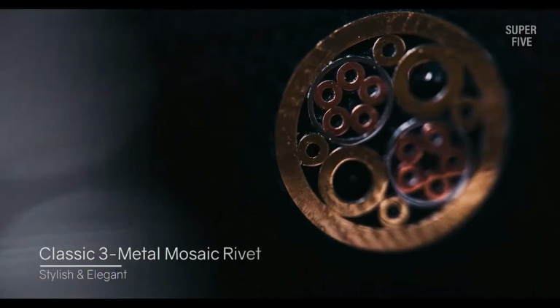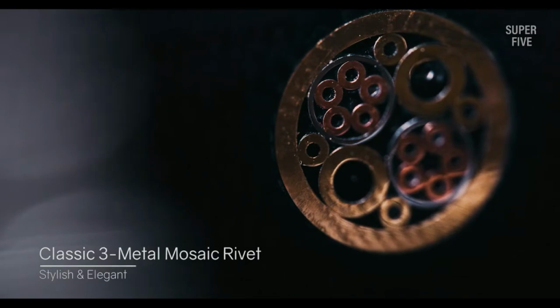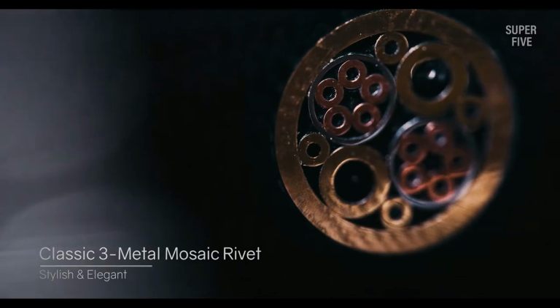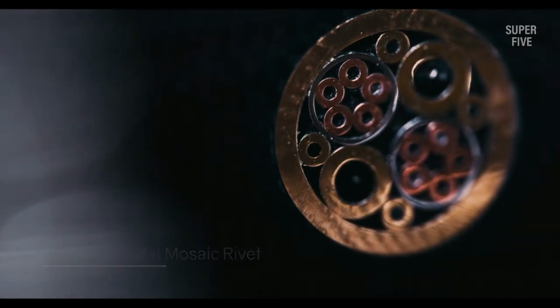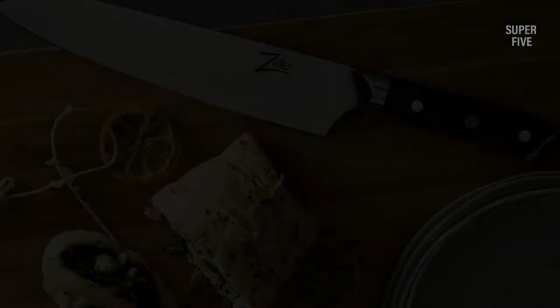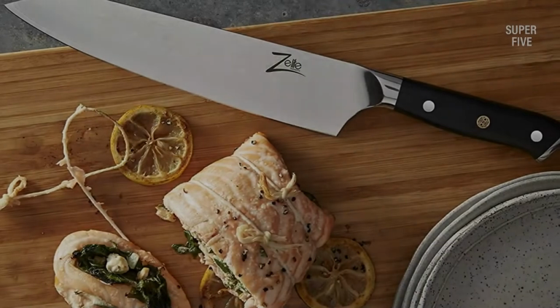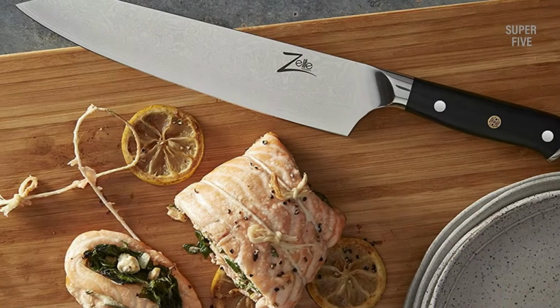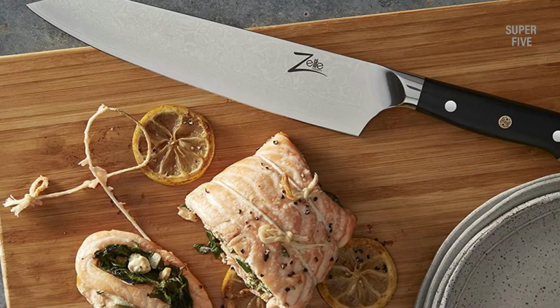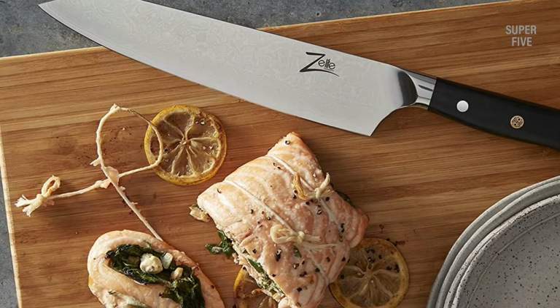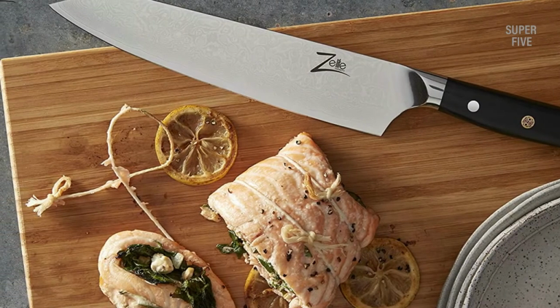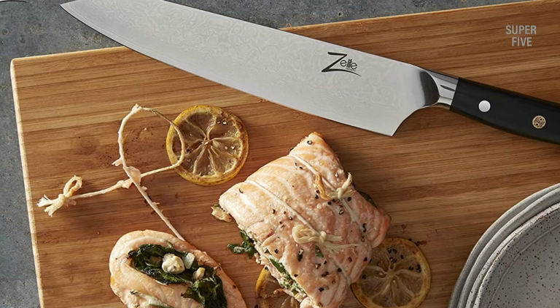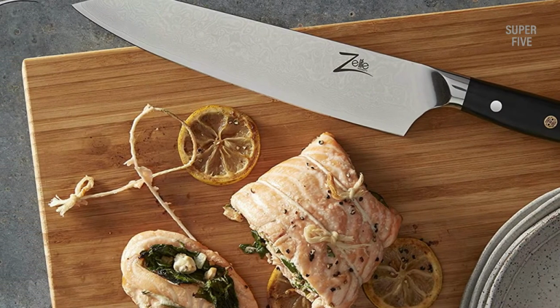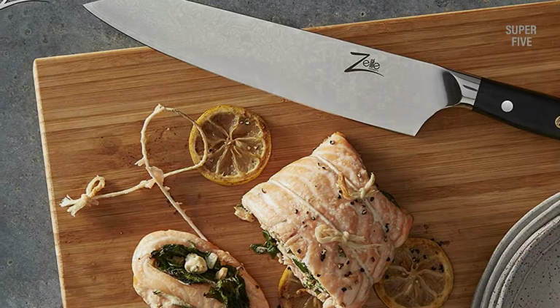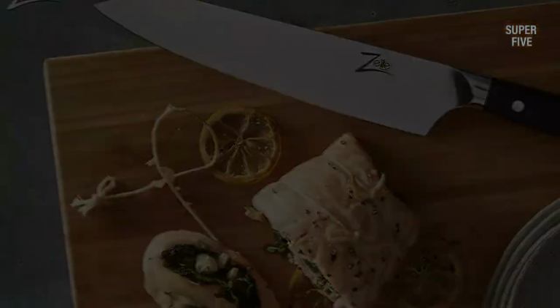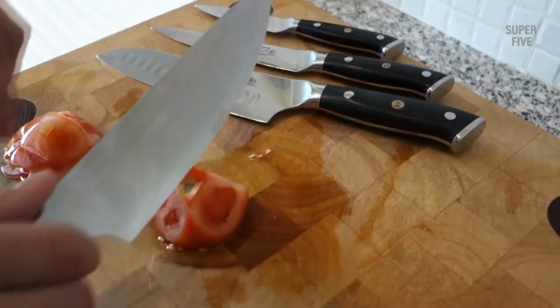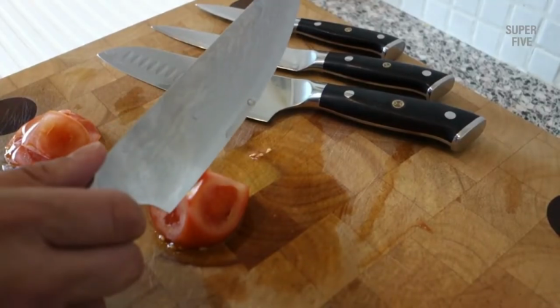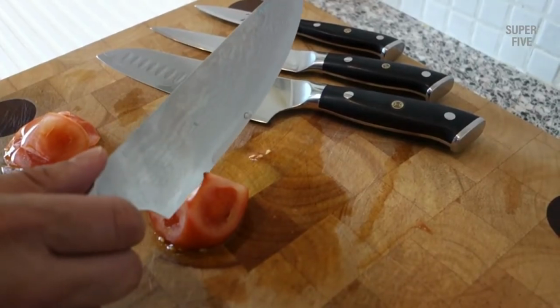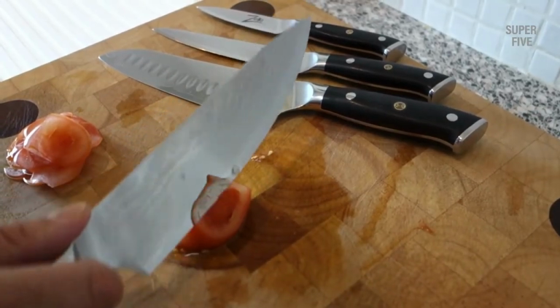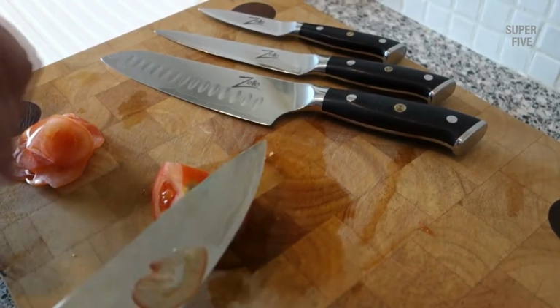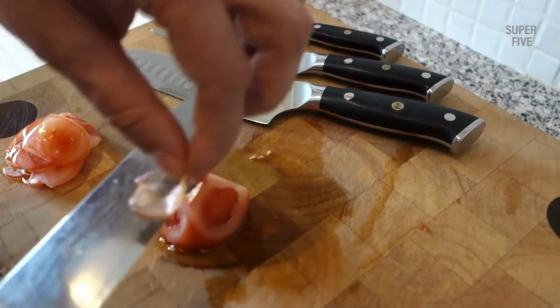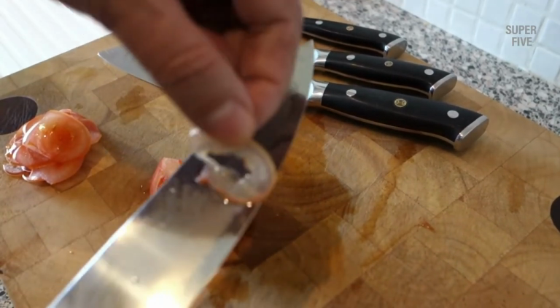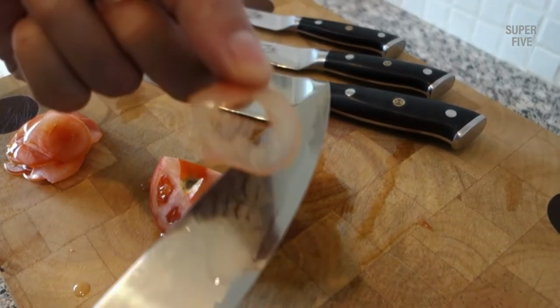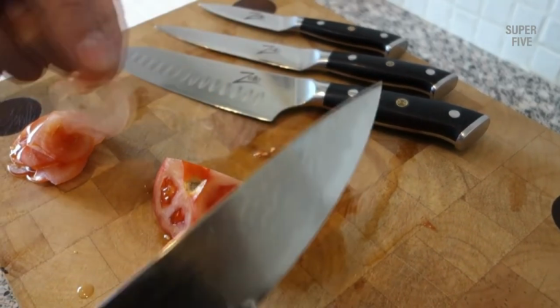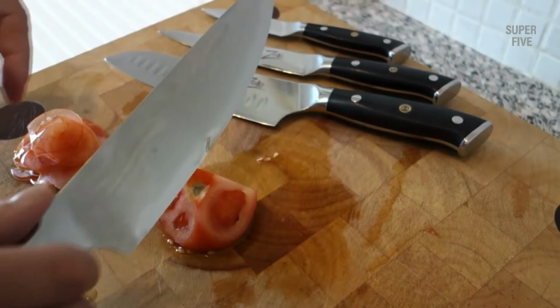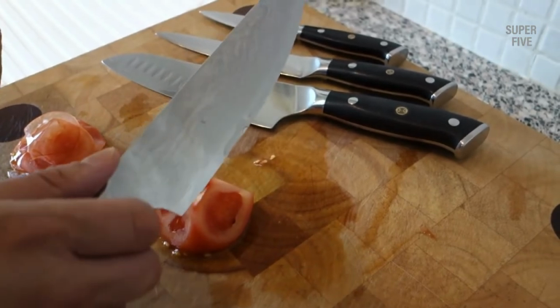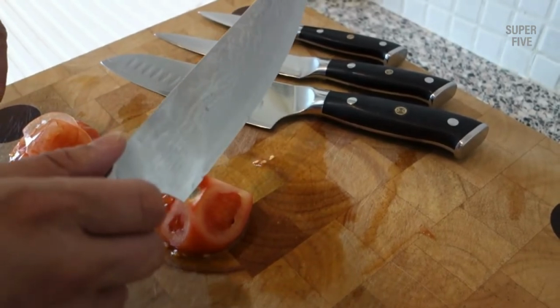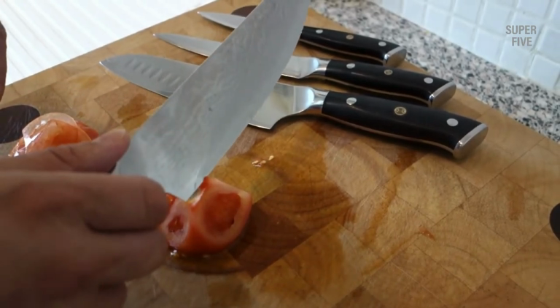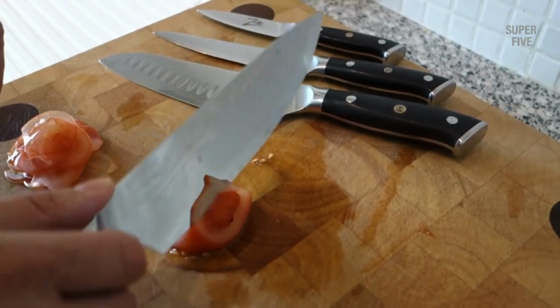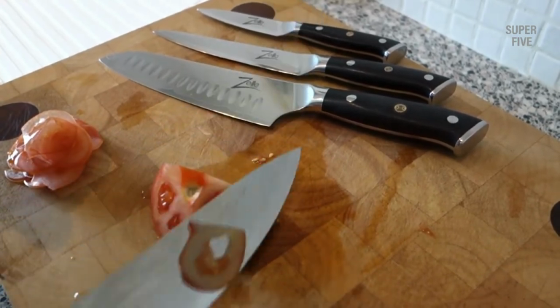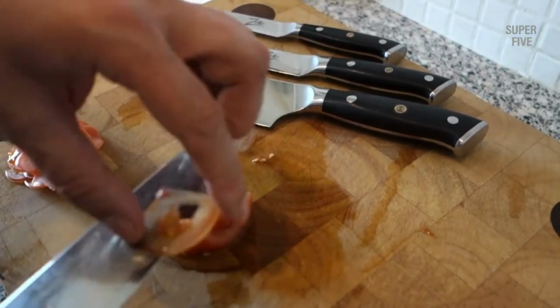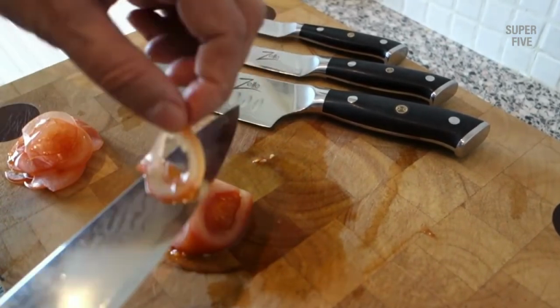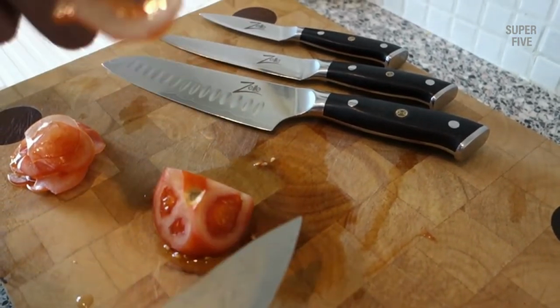Pros: Crafted from high-grade Japanese steel for durability. Full-tang handle ensures stability. Excellent edge retention offers convenience. Comes with an affordable price point. Cons: It can be a little bulky for some users.